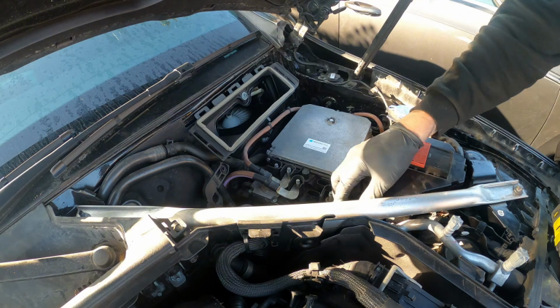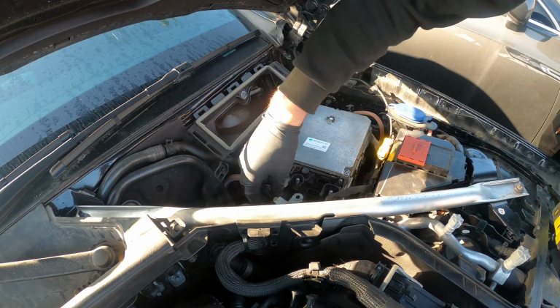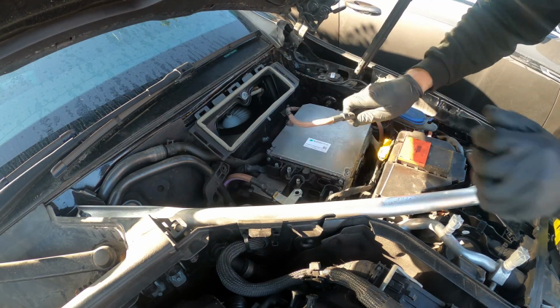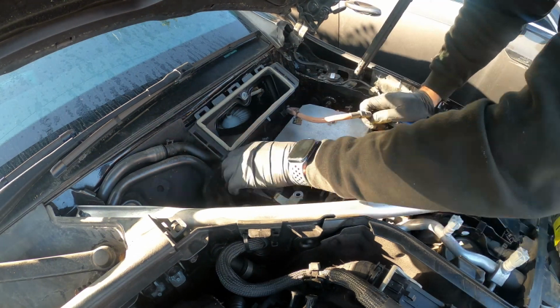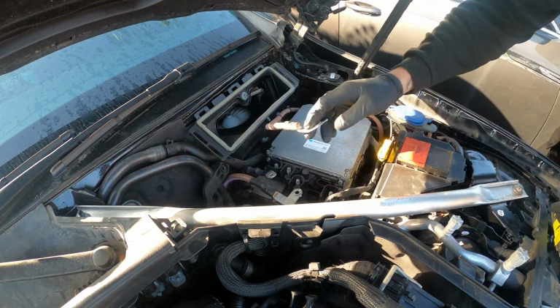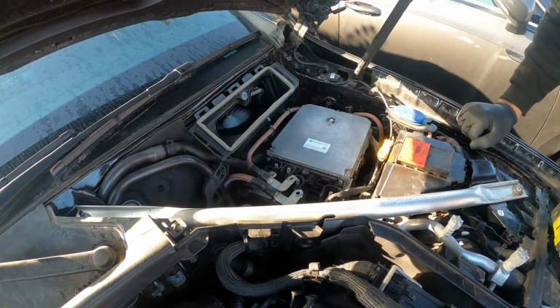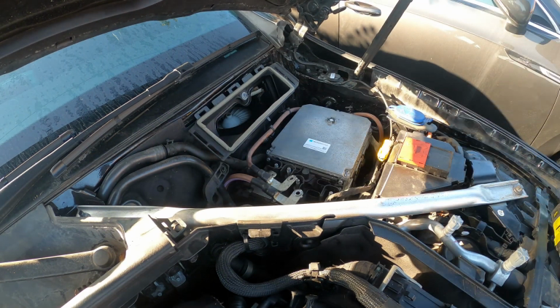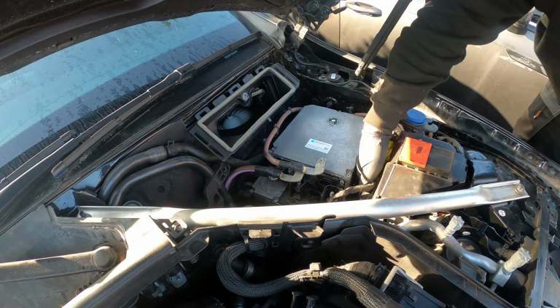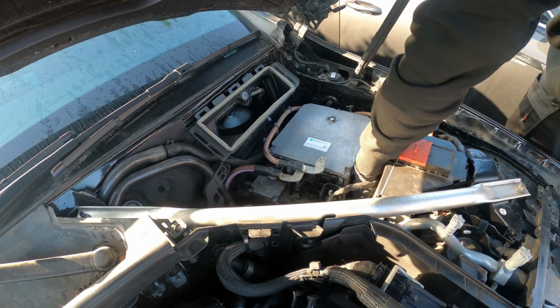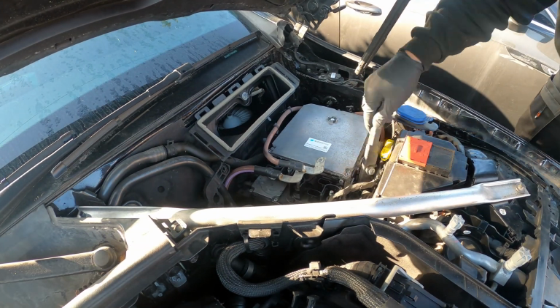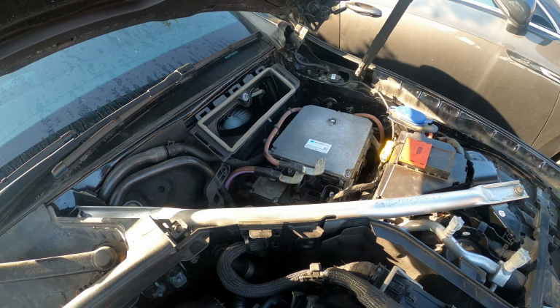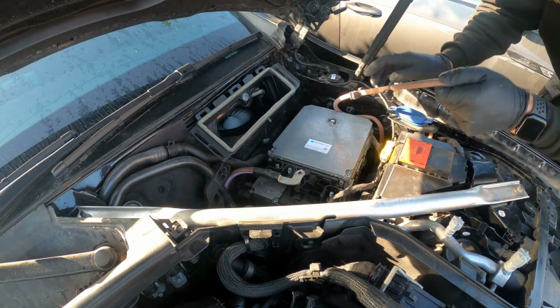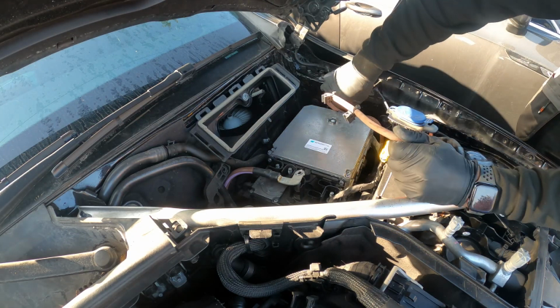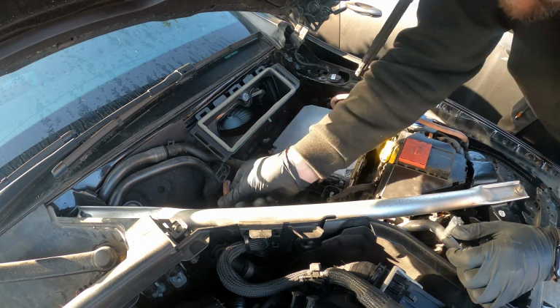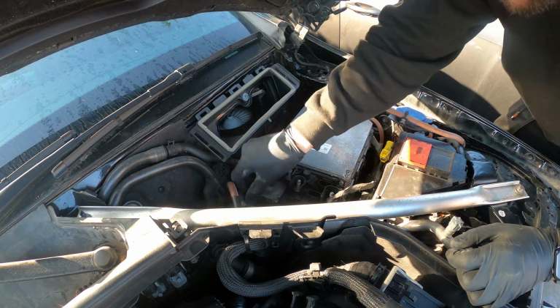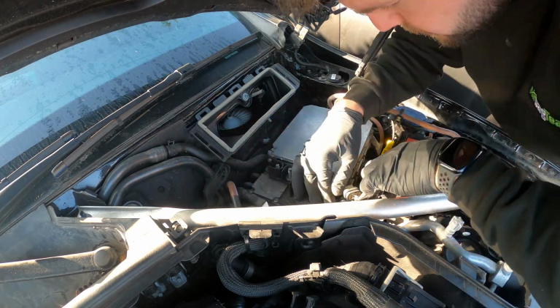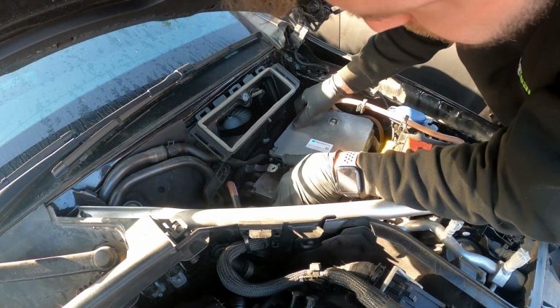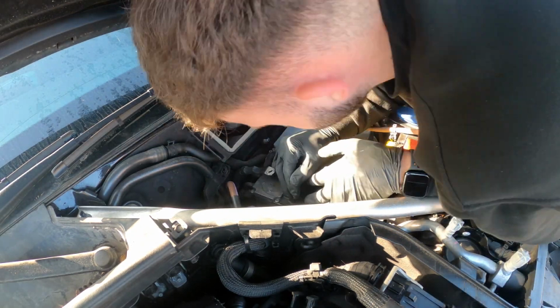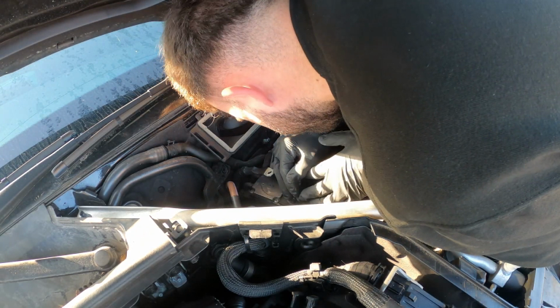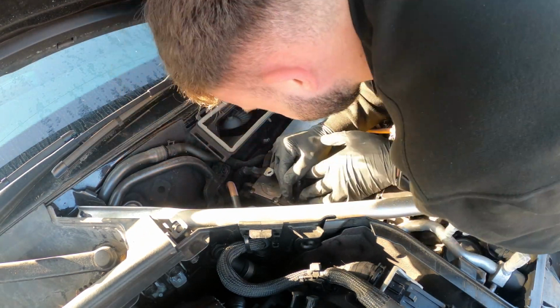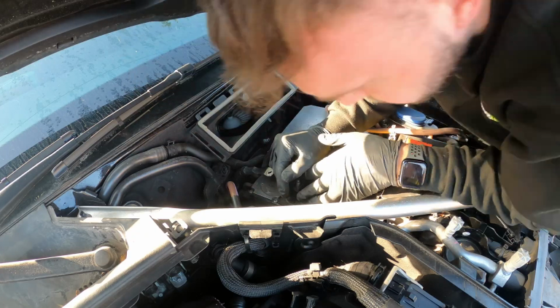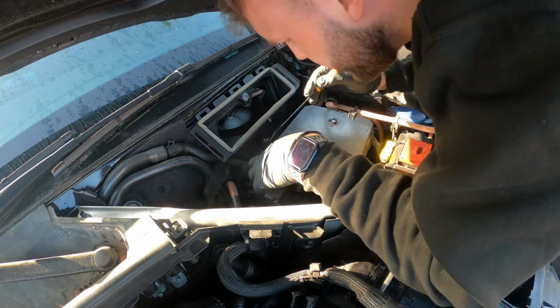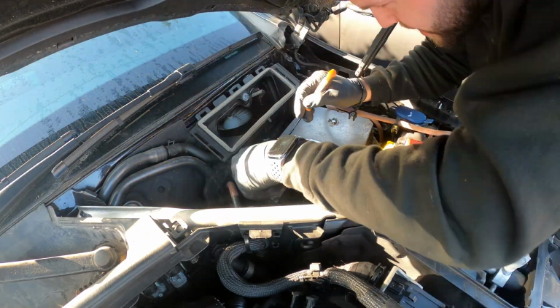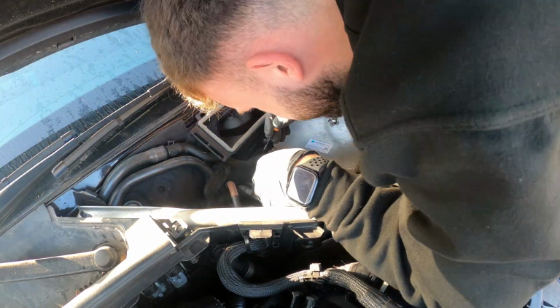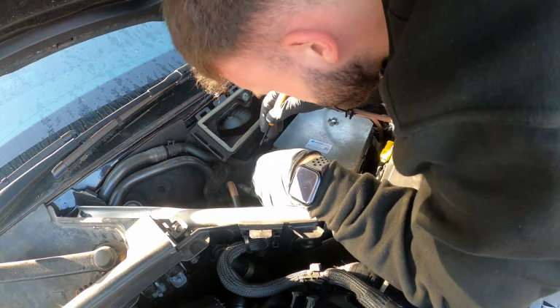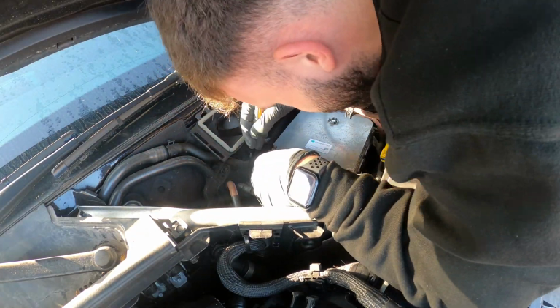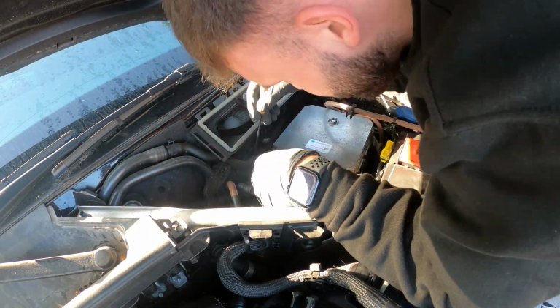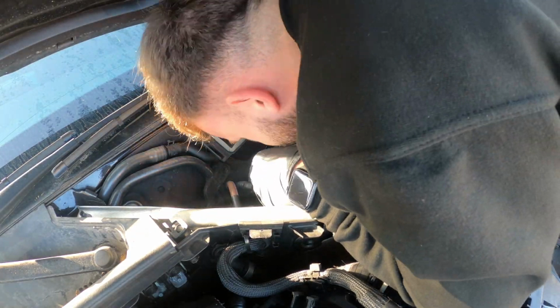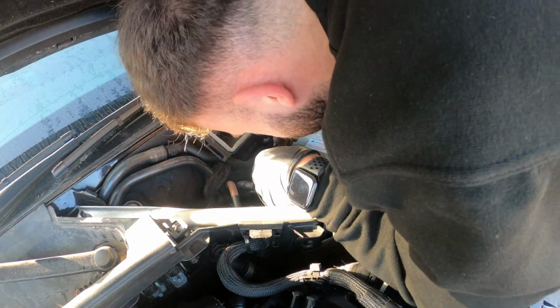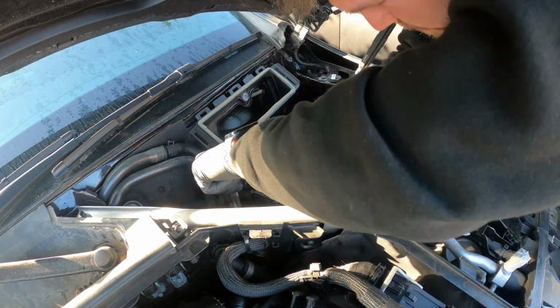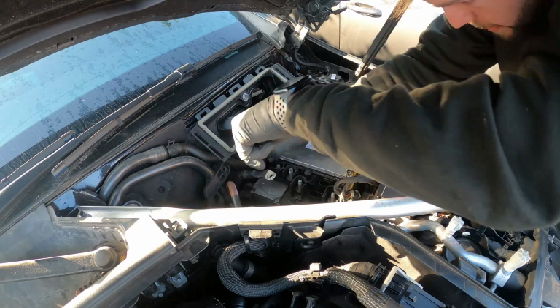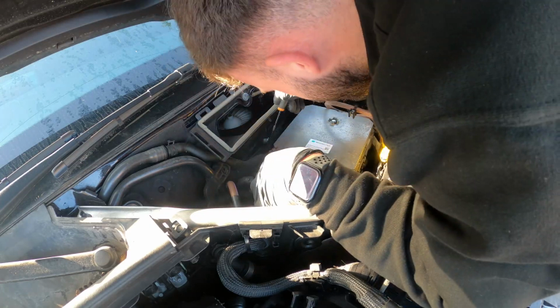First off, we're going to be removing the 48 volt battery, which is located in the top right corner of the engine bay on this model. The battery will store crash data if it detects an impact, and this will lead to the power being shut off as a safety feature.